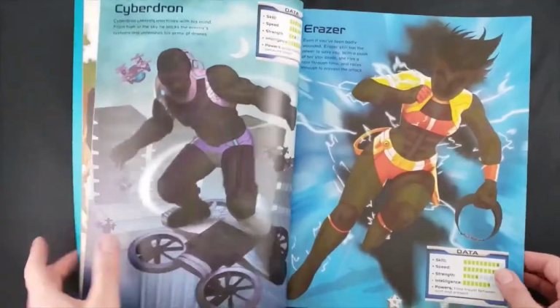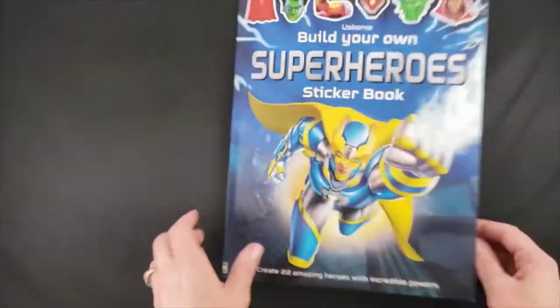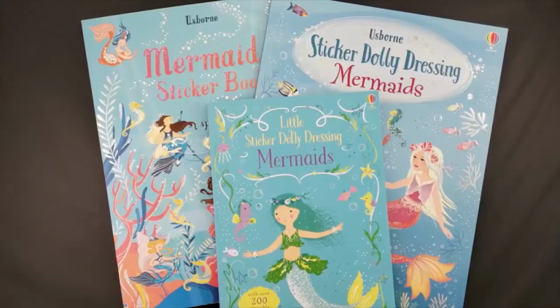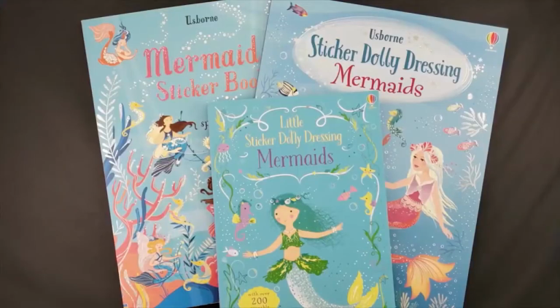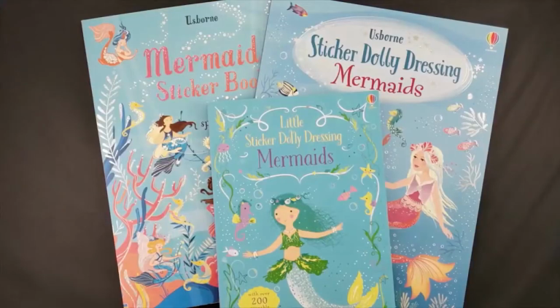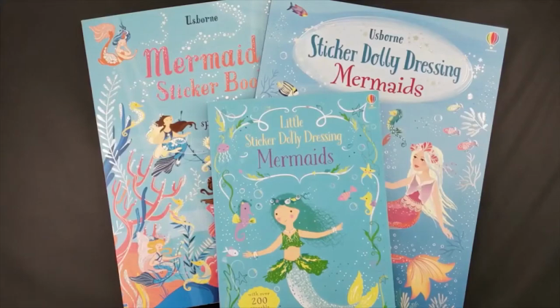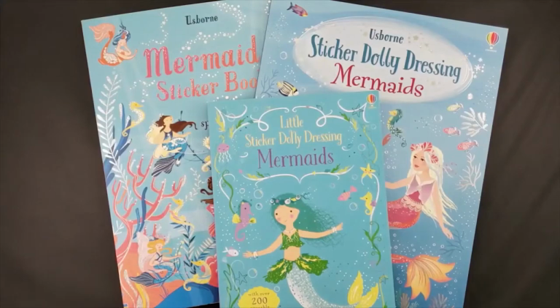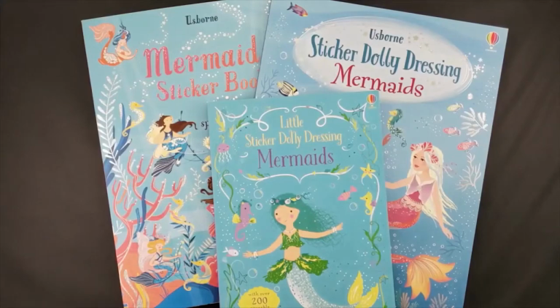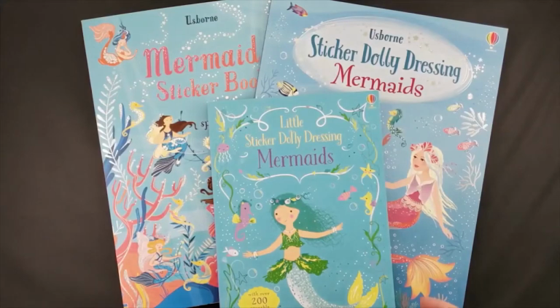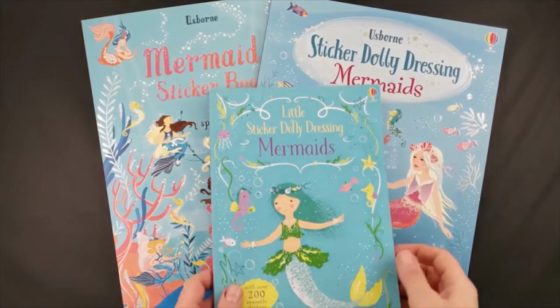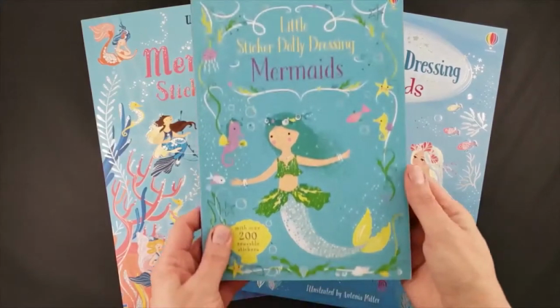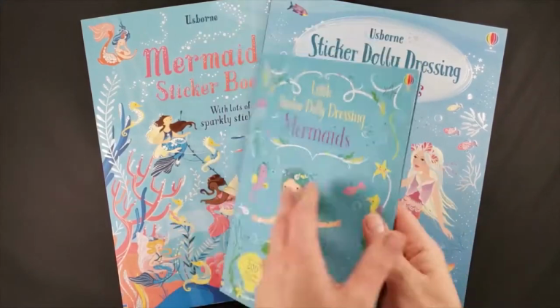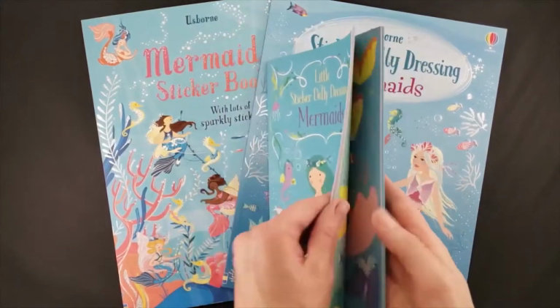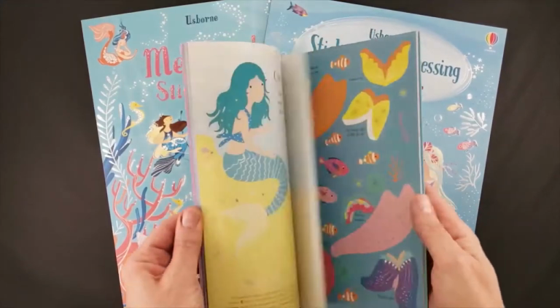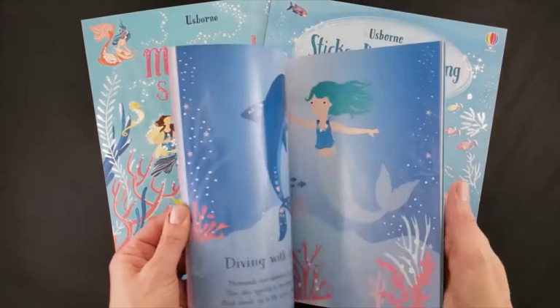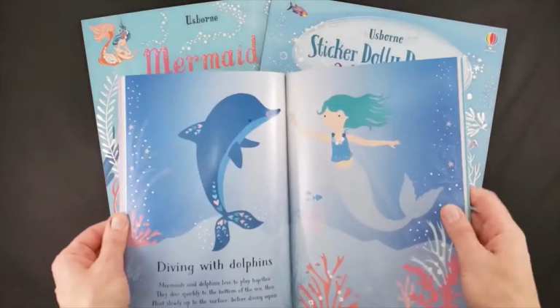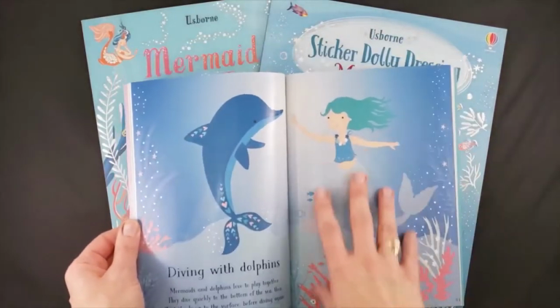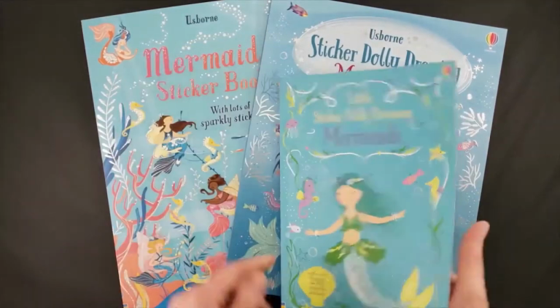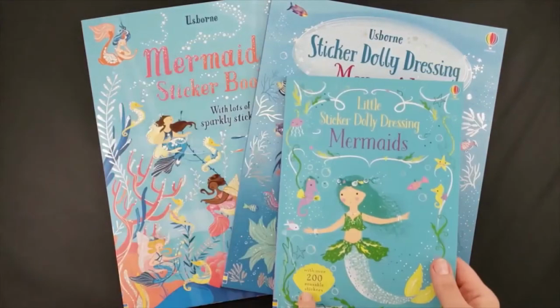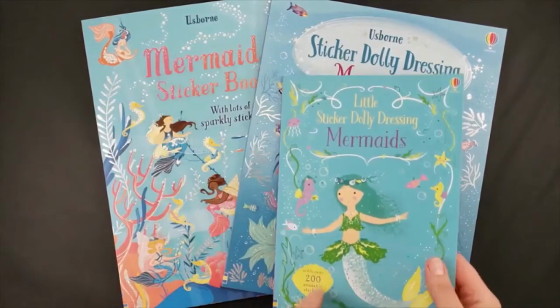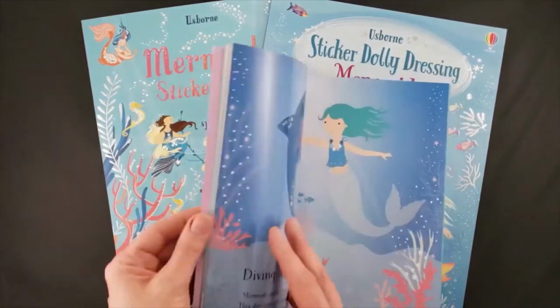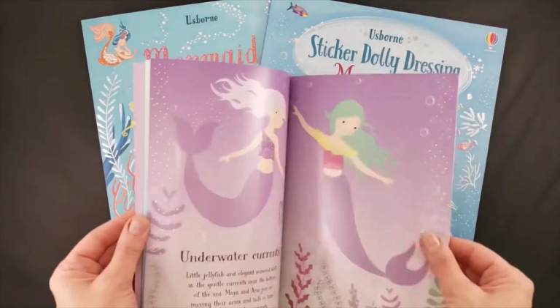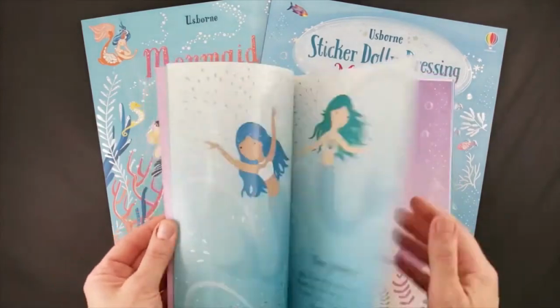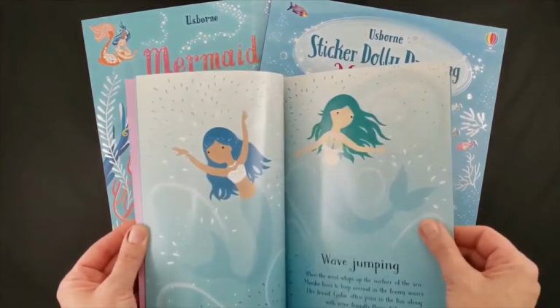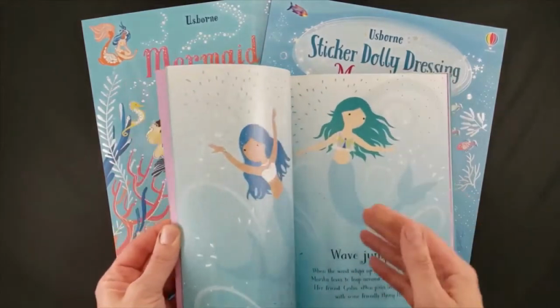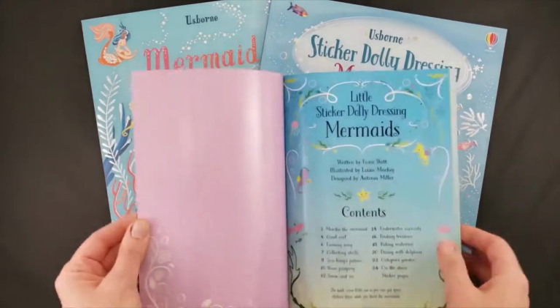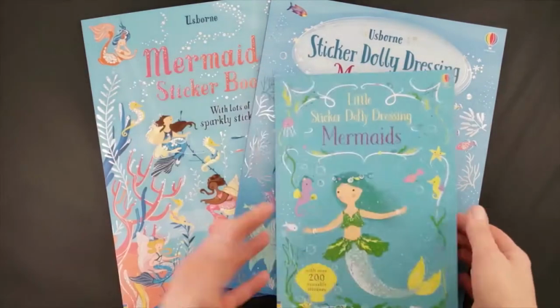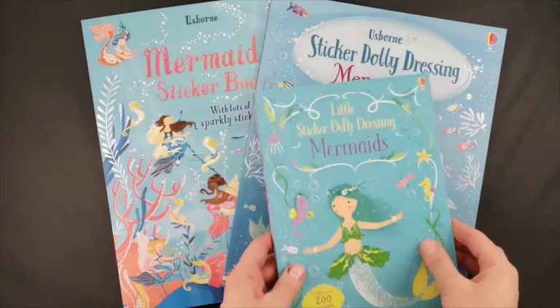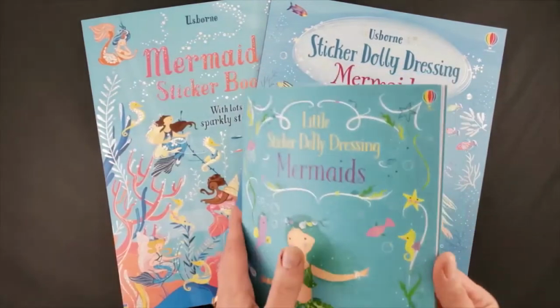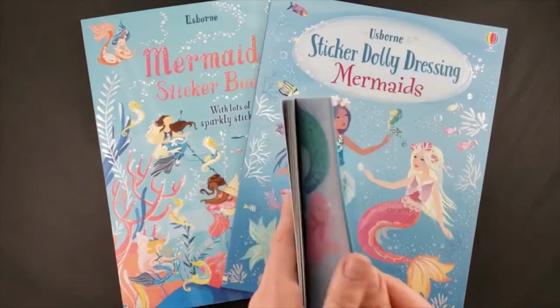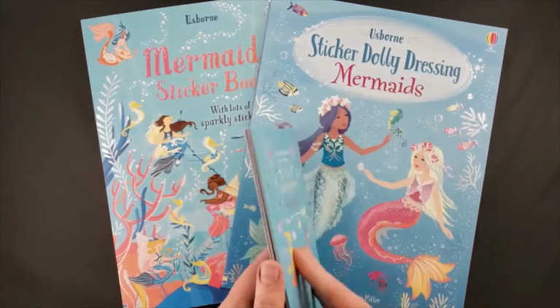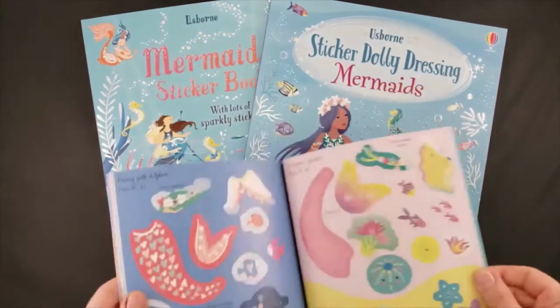Another style we have is more of storytelling. The very small ones are completely laminated and there's even a place in the back where you can store the stickers while you're repositioning them from place to place.